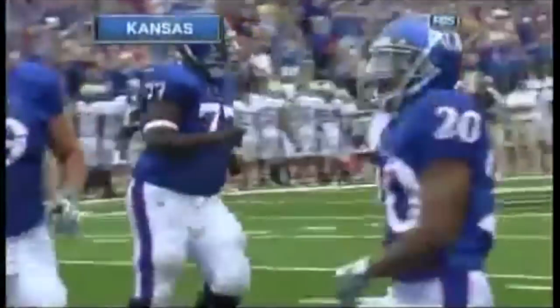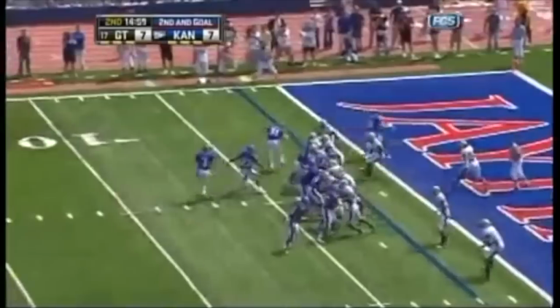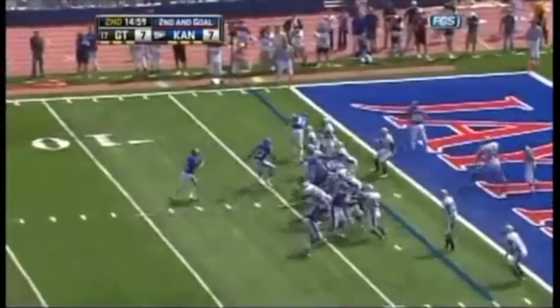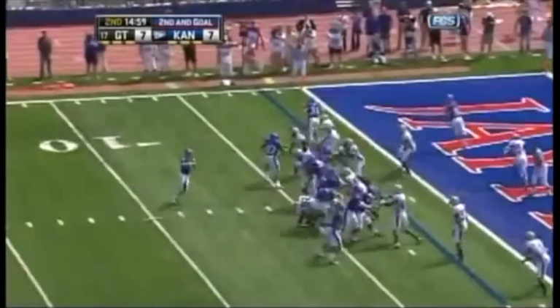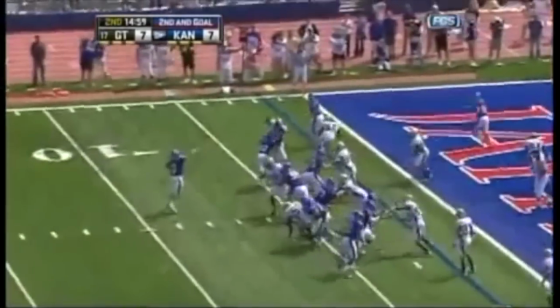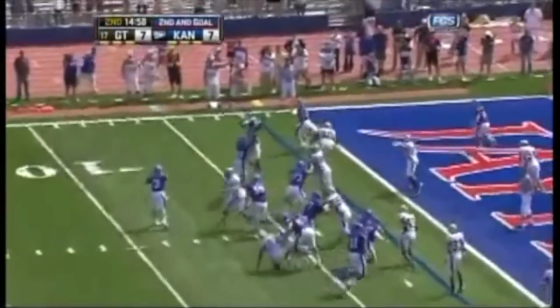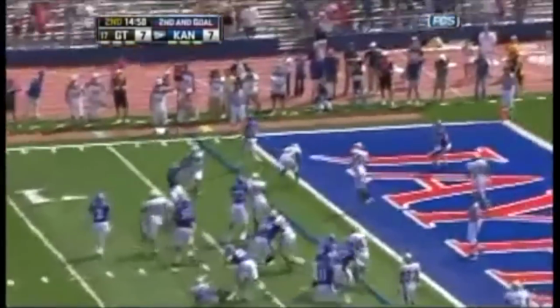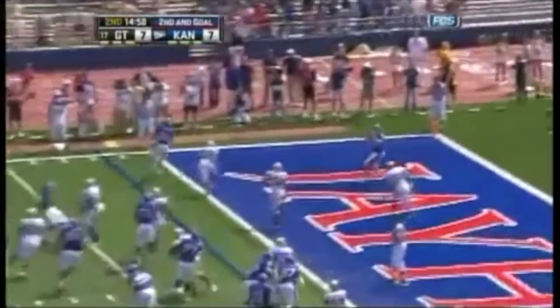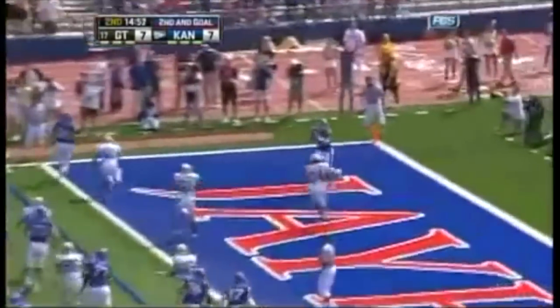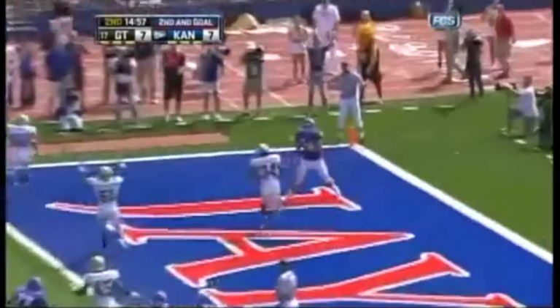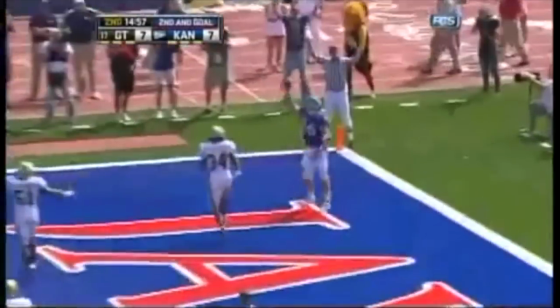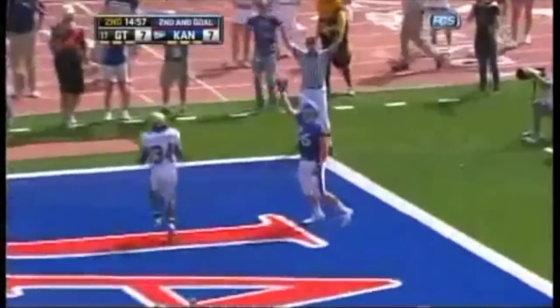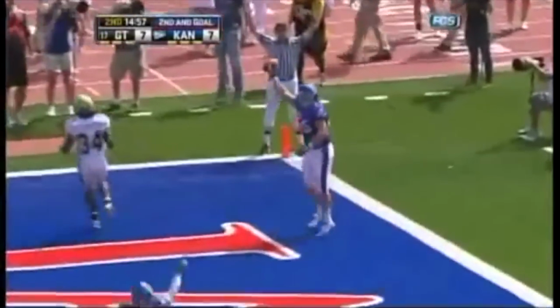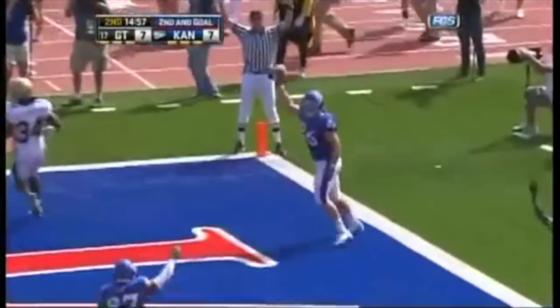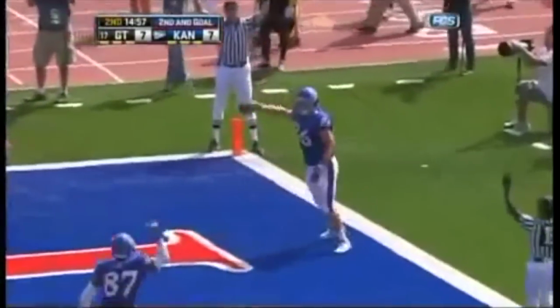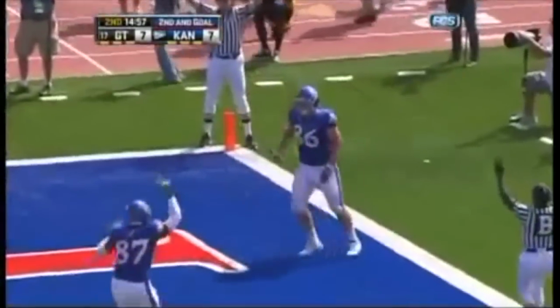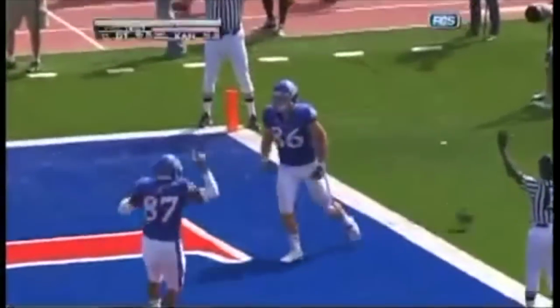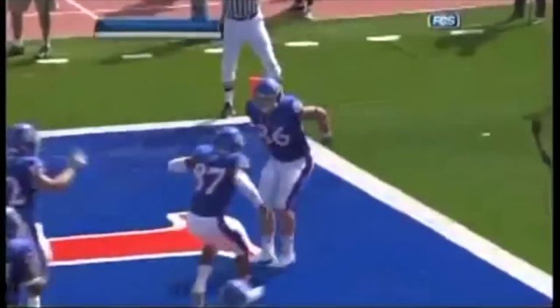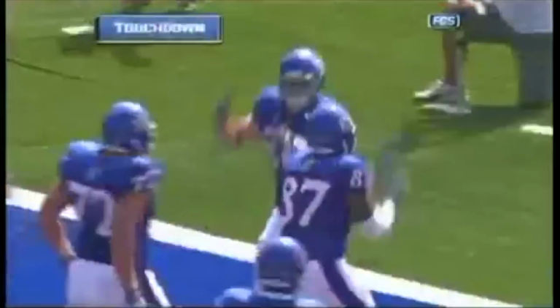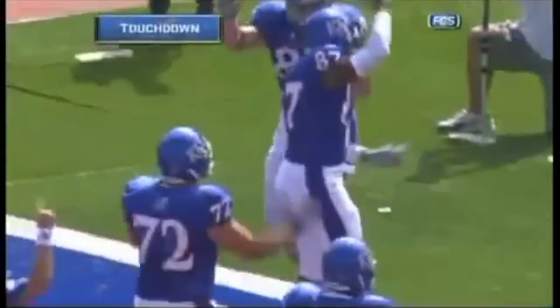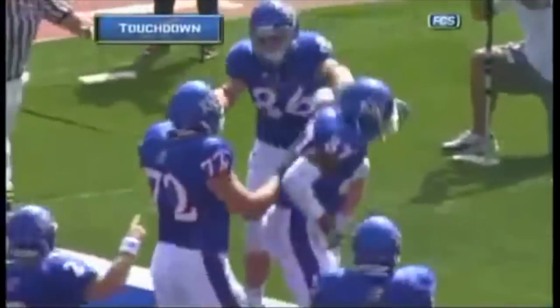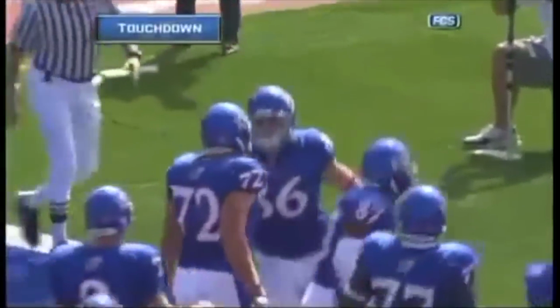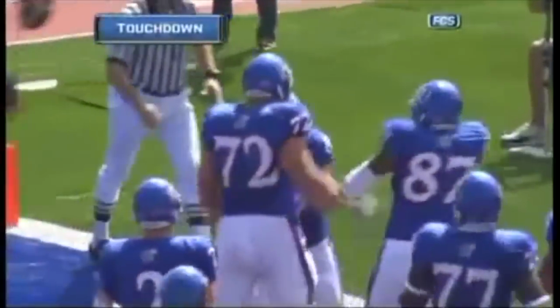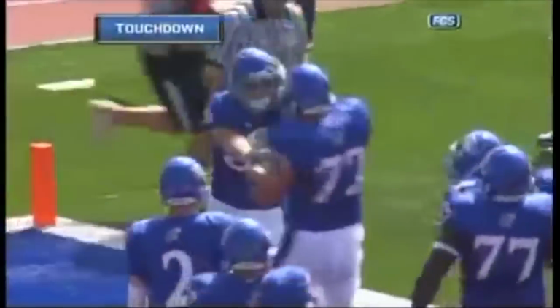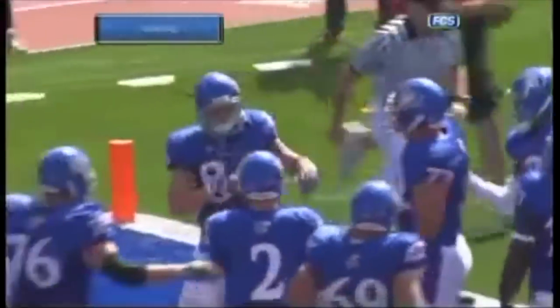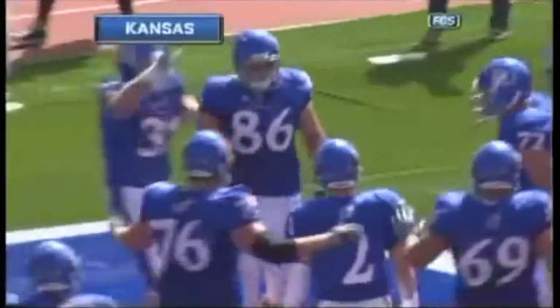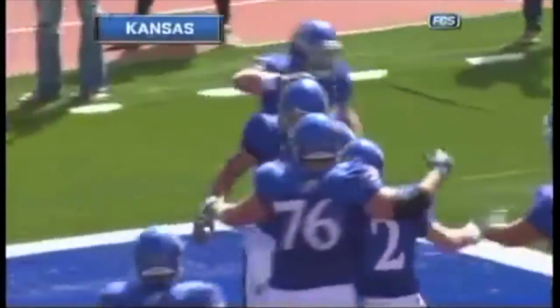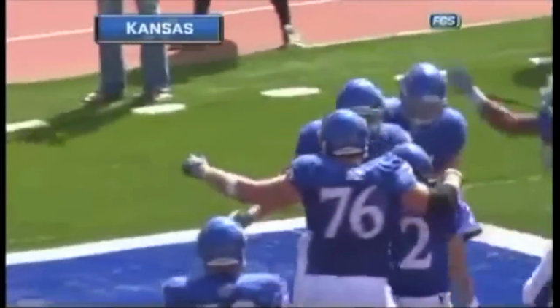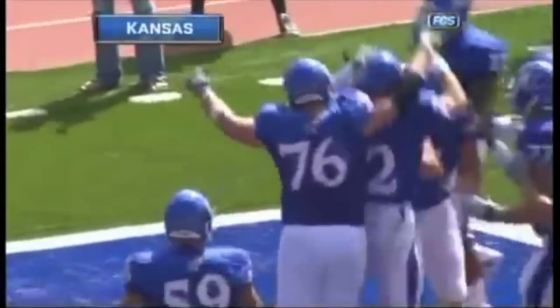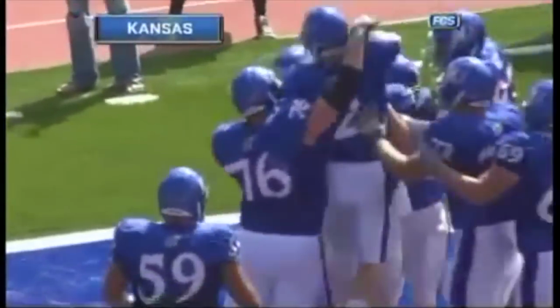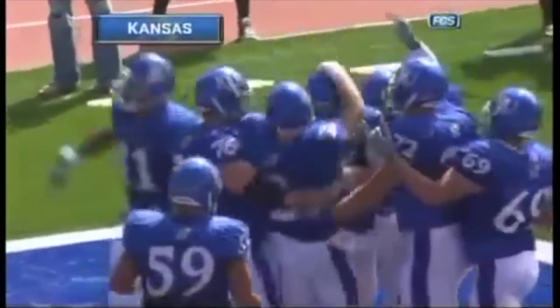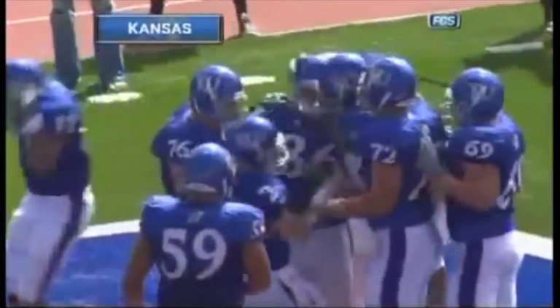And goal — Webb finds his man, touchdown! Berry, Tim Berry at tight end, and the Jayhawks take the lead.